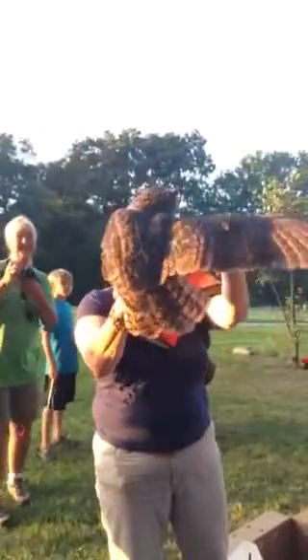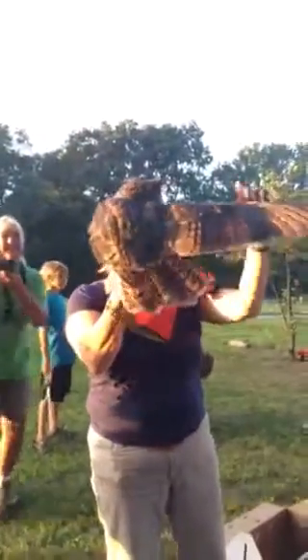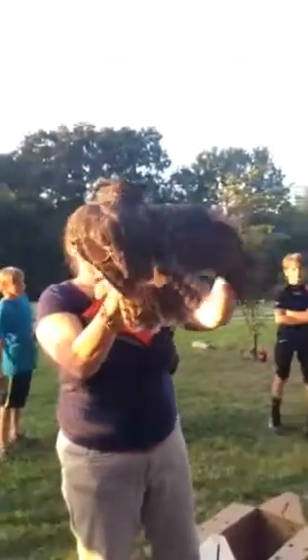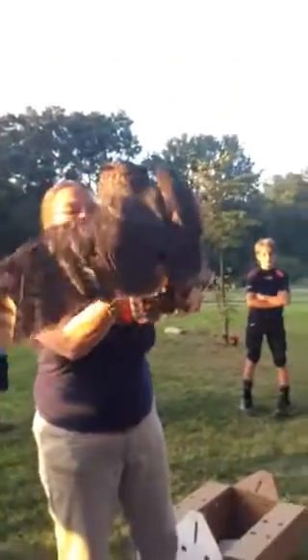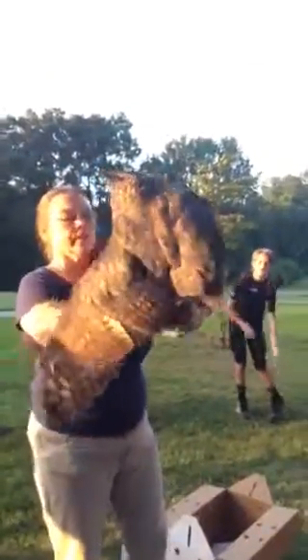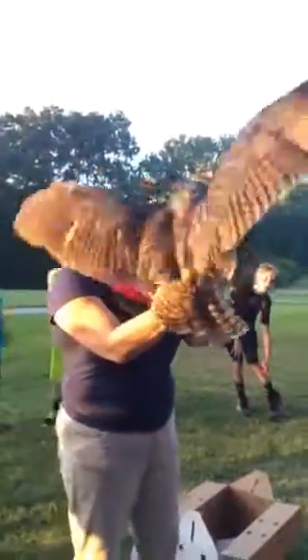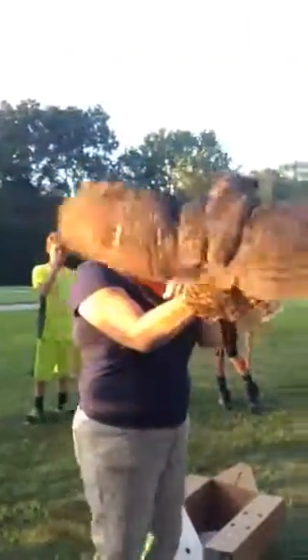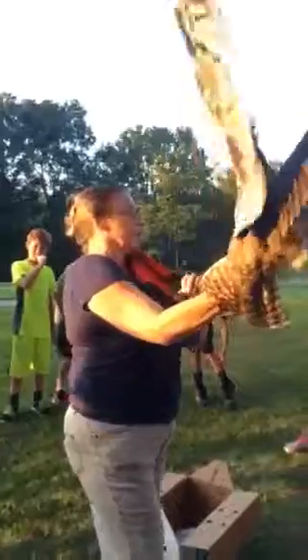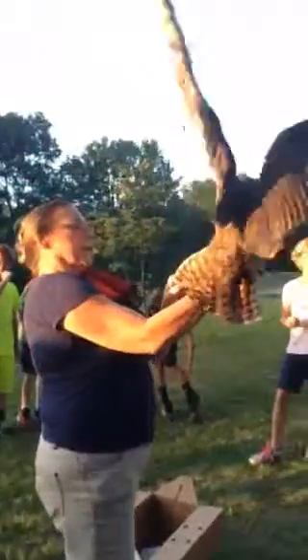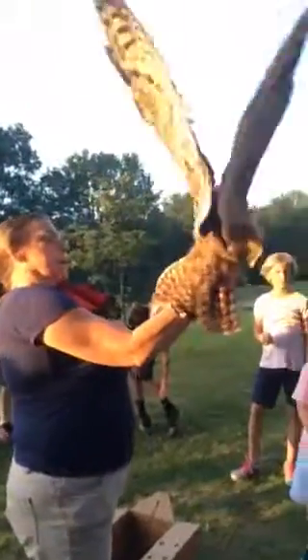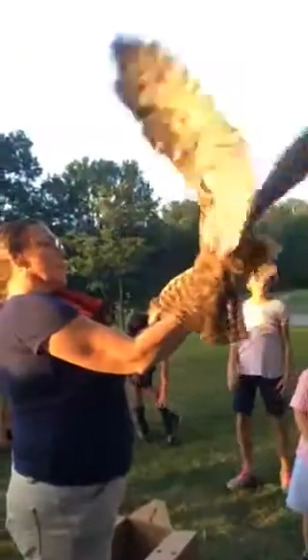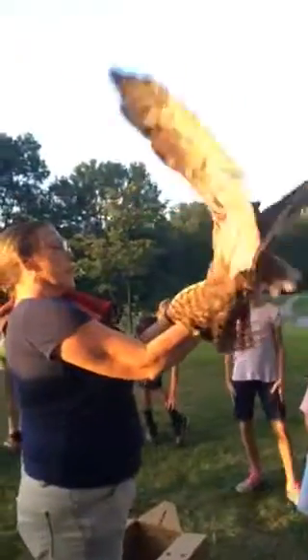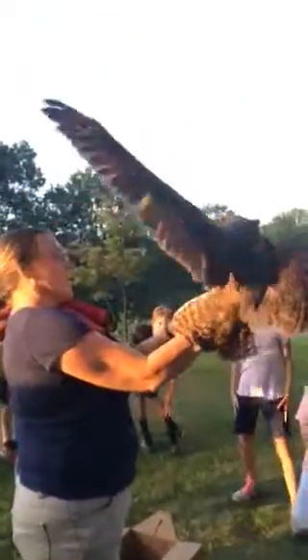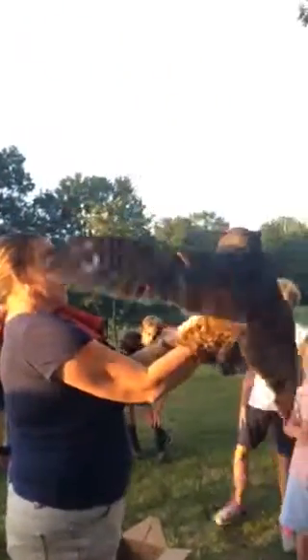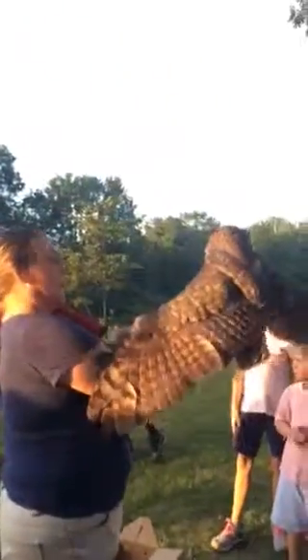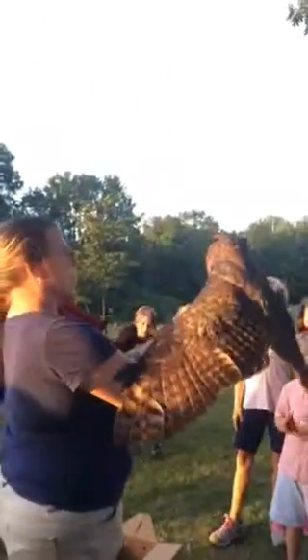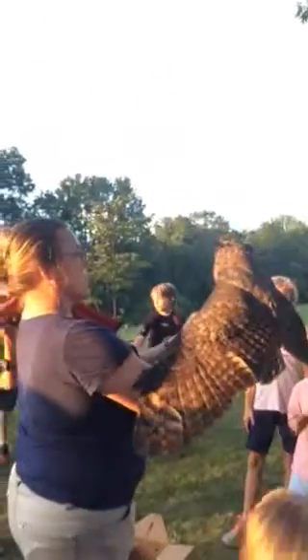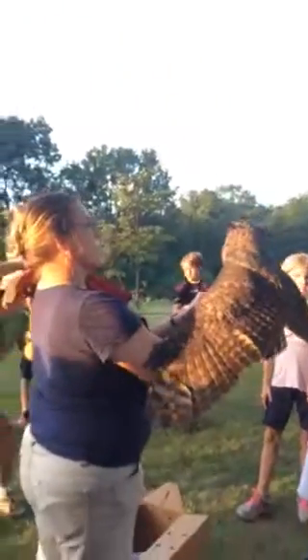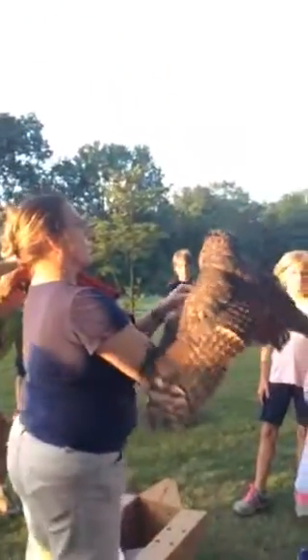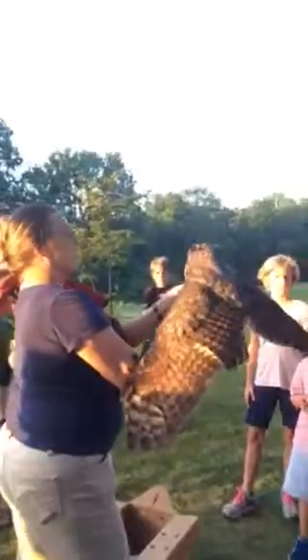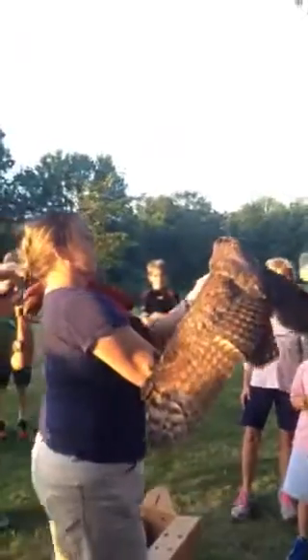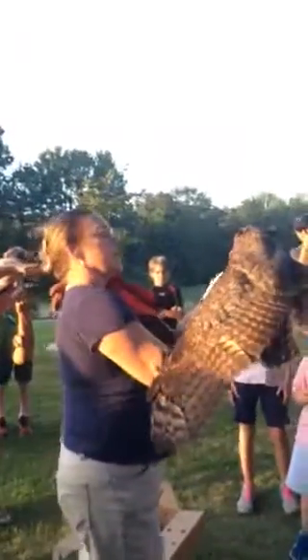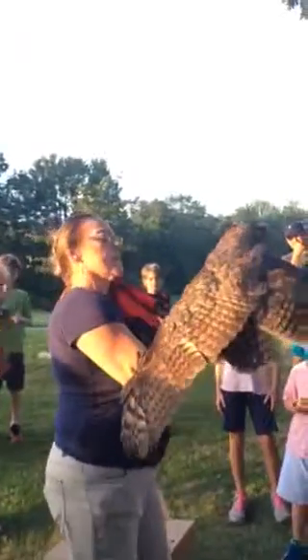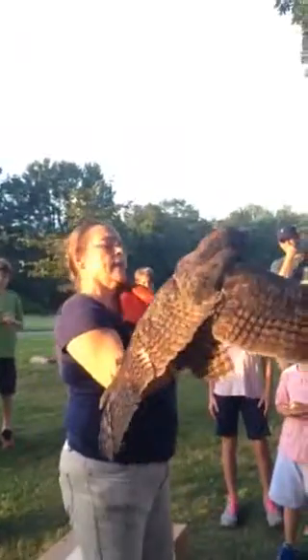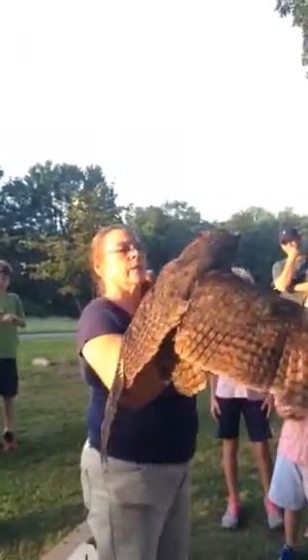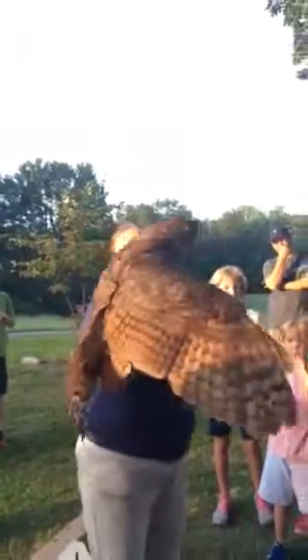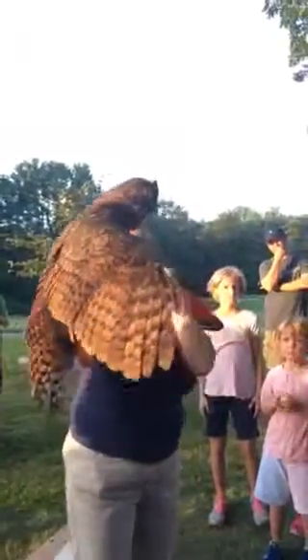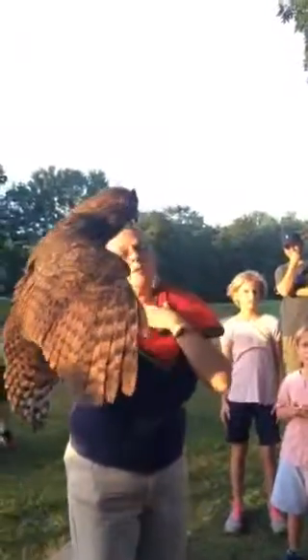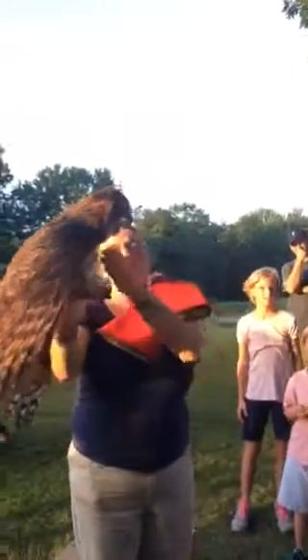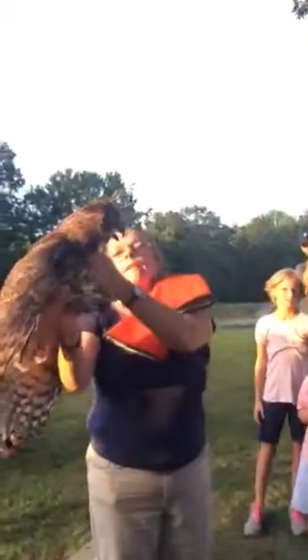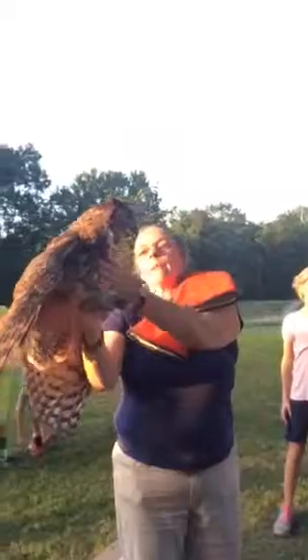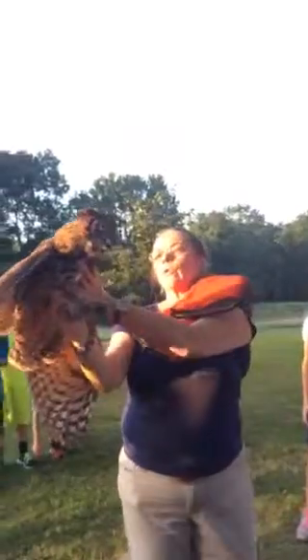His feet have fur on them? They do. He has what's called booted — it's not fur, it's feathers all the way down, even on the toes. See this white? He's doing what's called gular fluttering. And that's because he's nervous or hot.